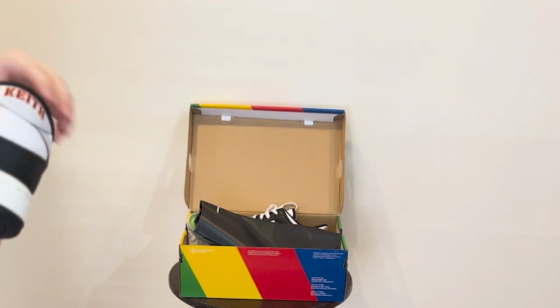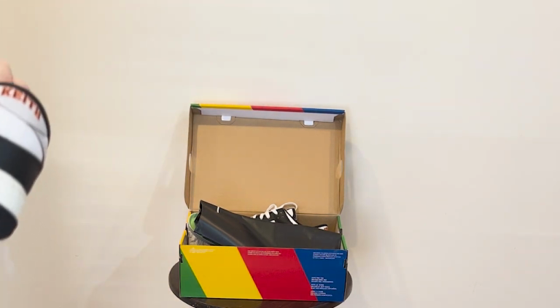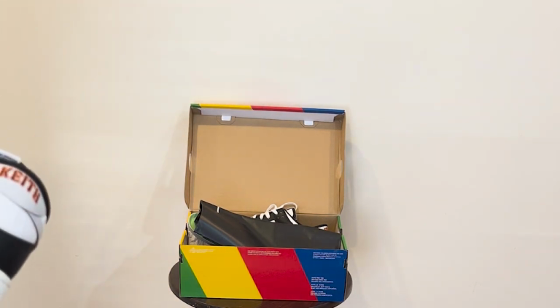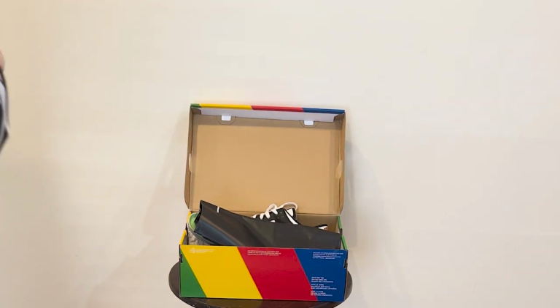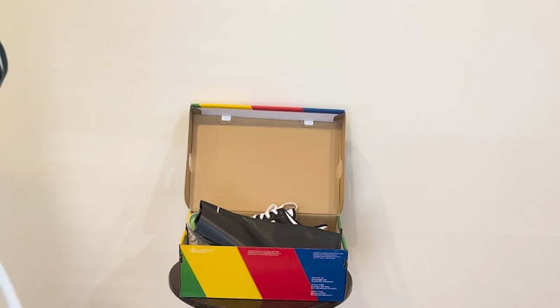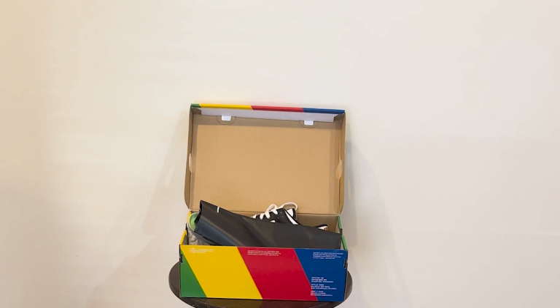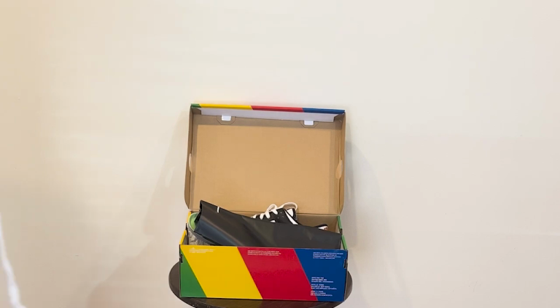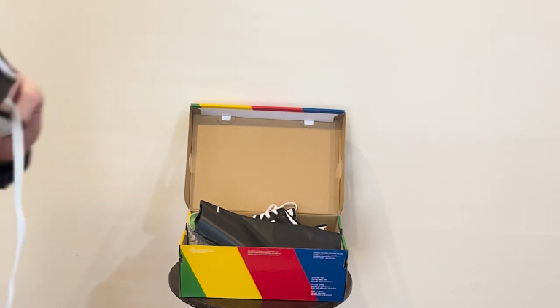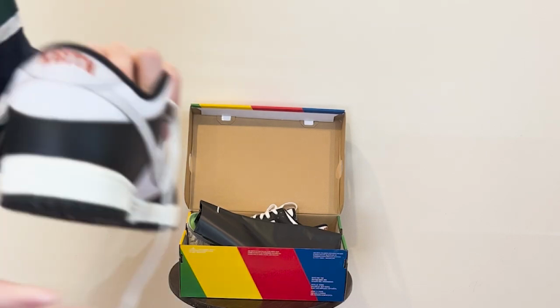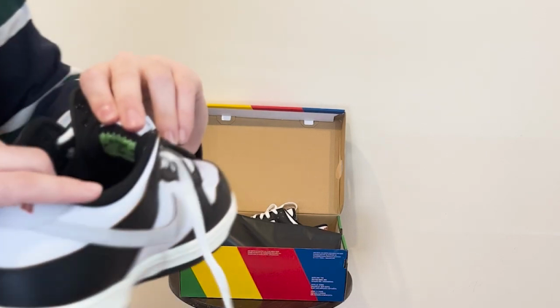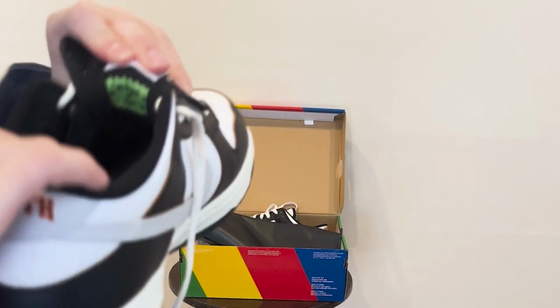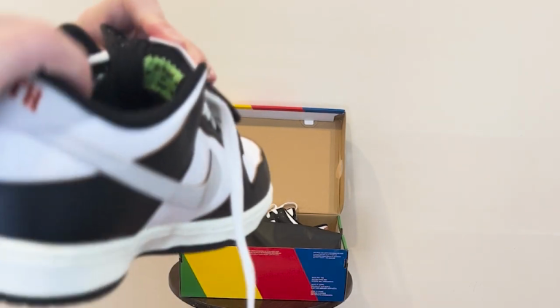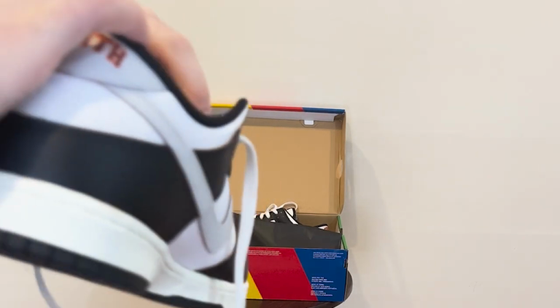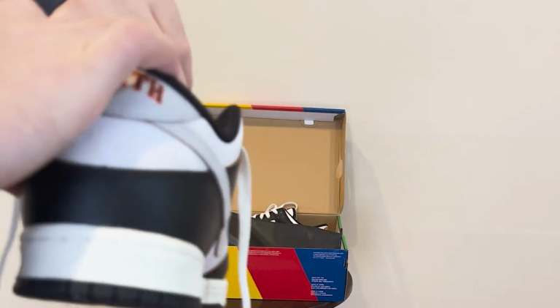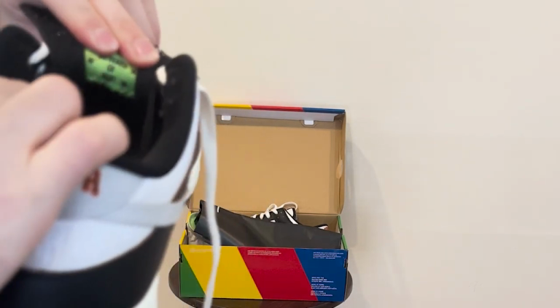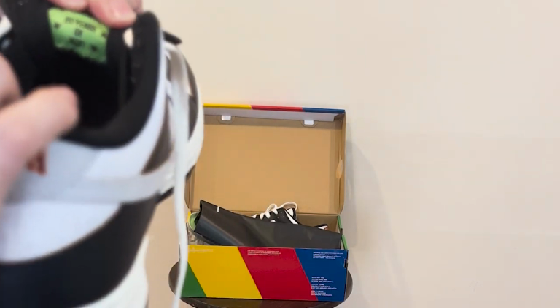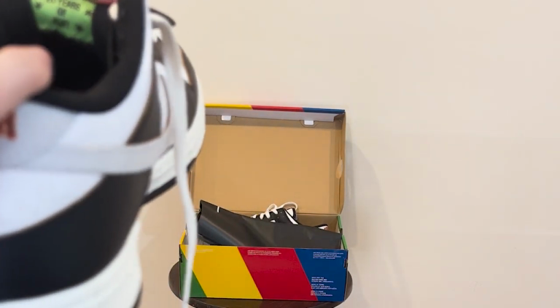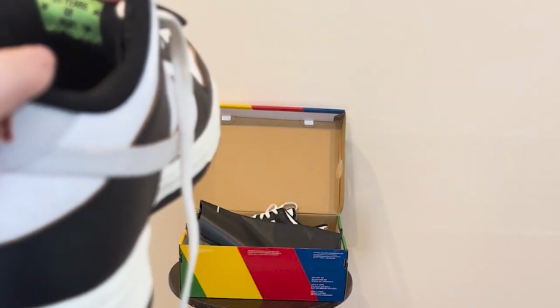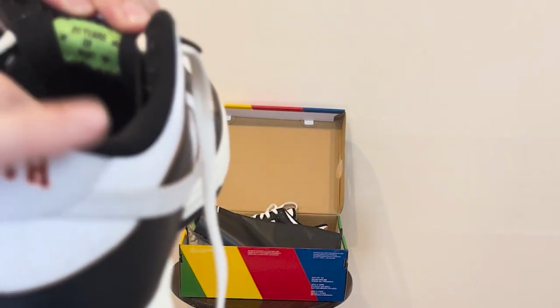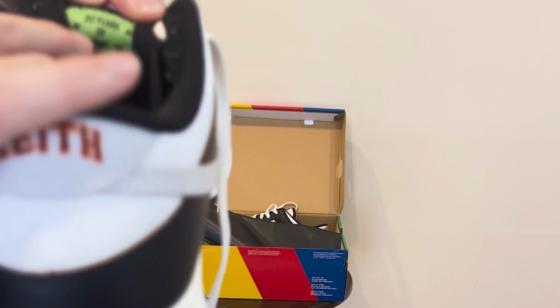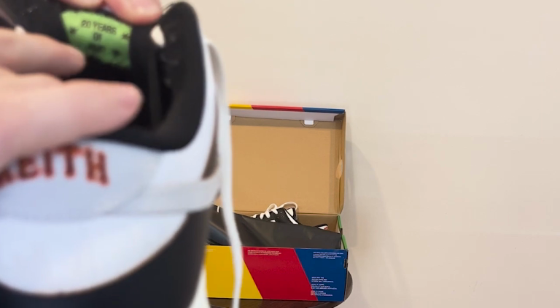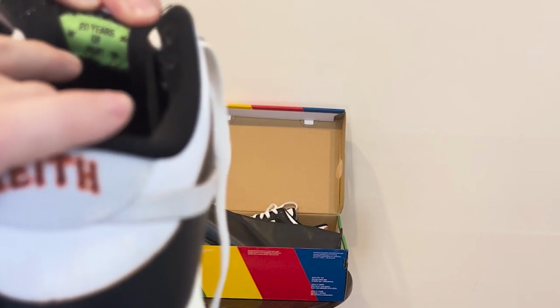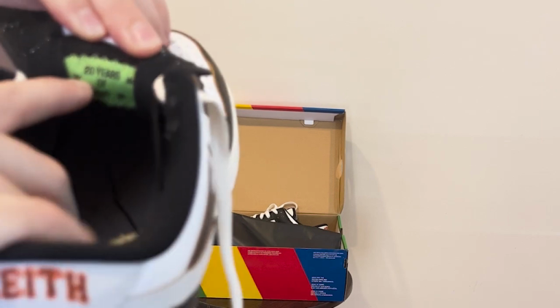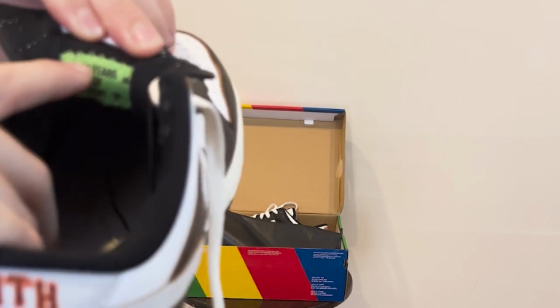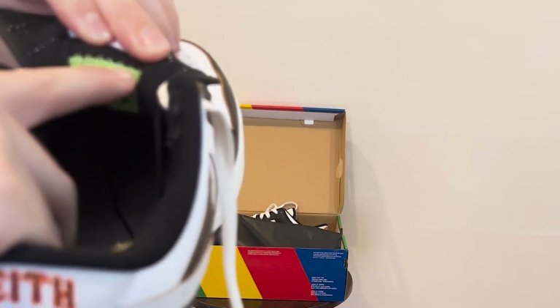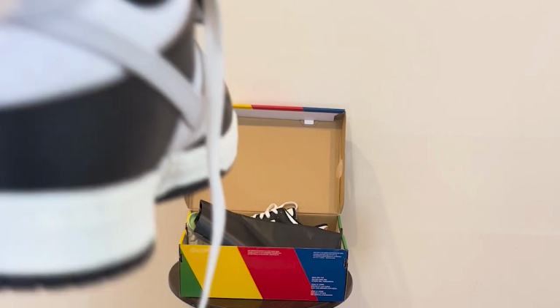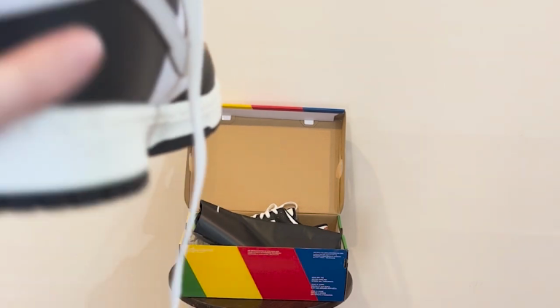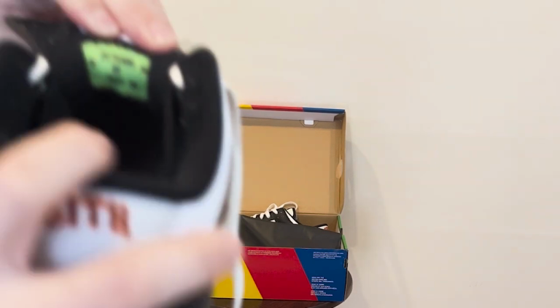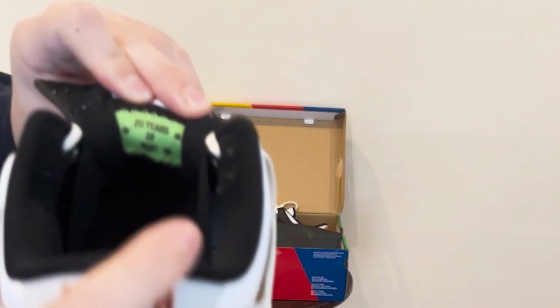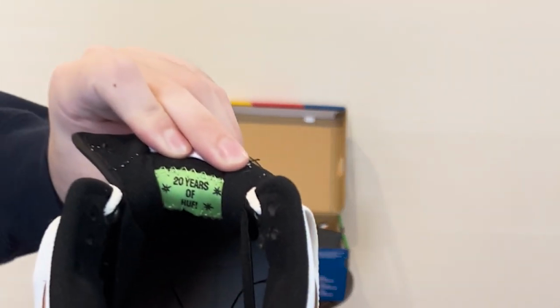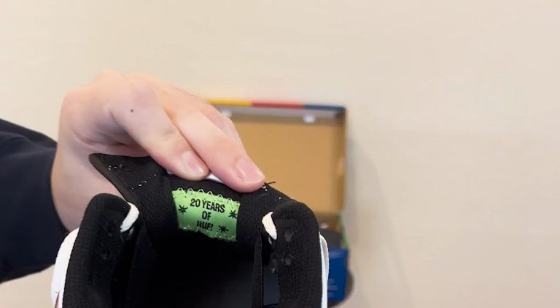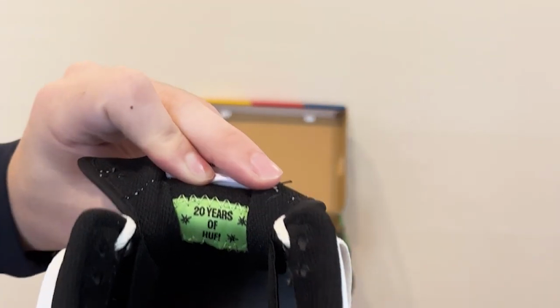And then I just noticed this for the first time — I have not seen that before. It says '20 years of Huff' stitched on the inside in green with green stitching. That's a nice little detail on these sneakers.